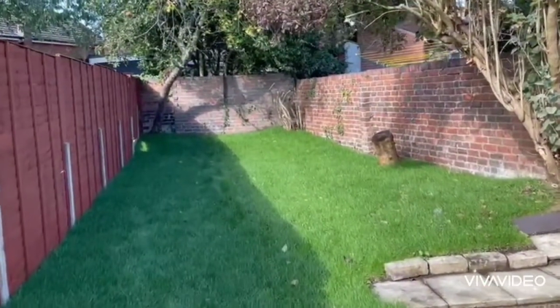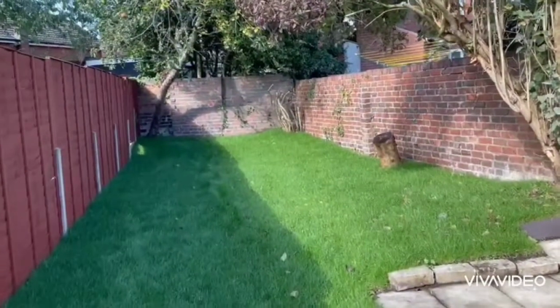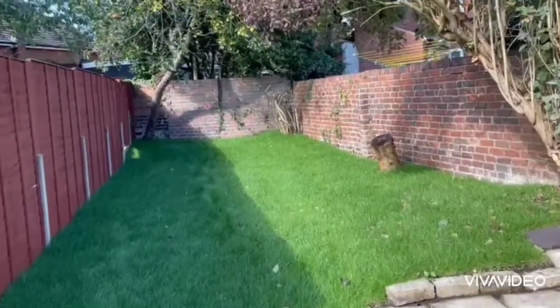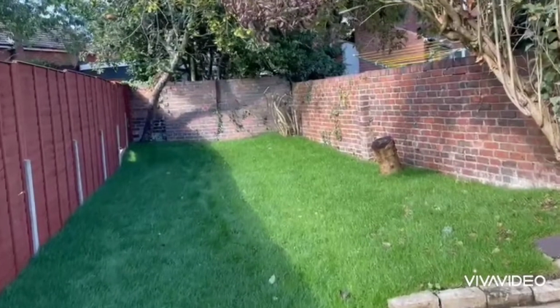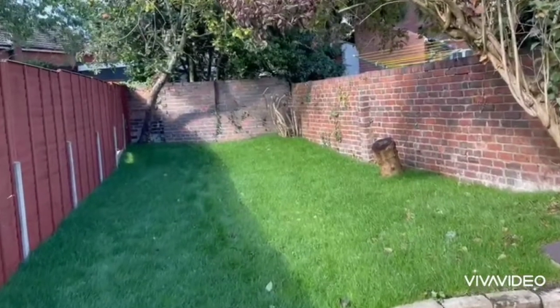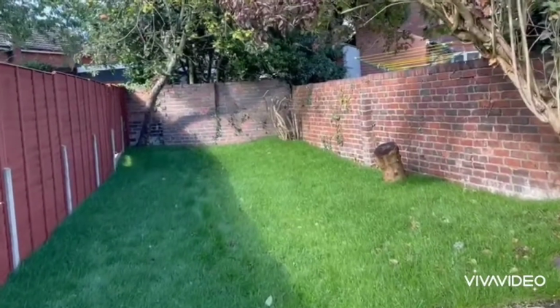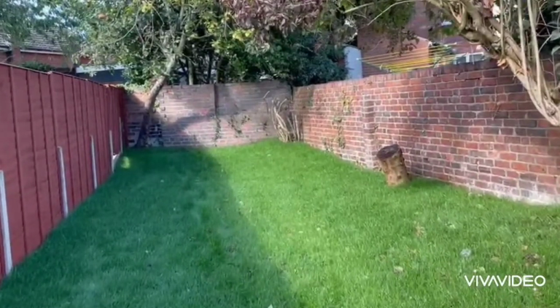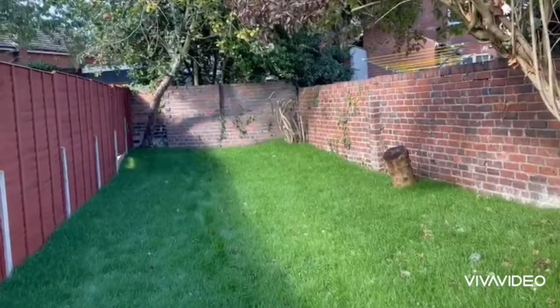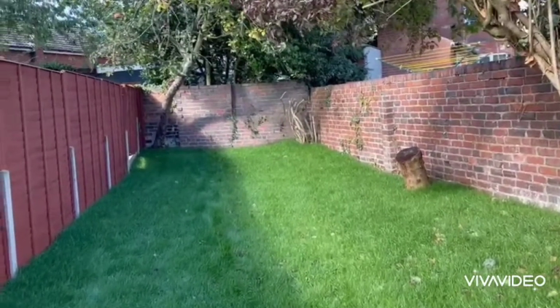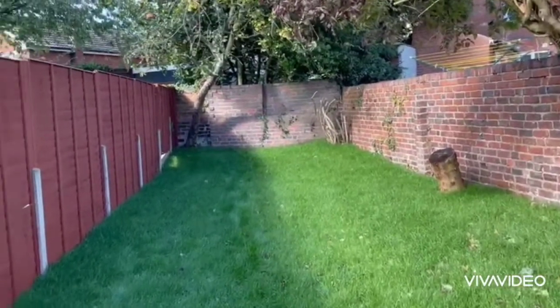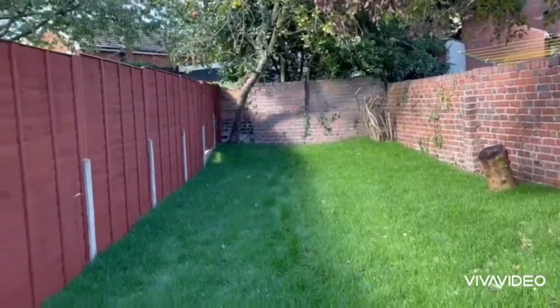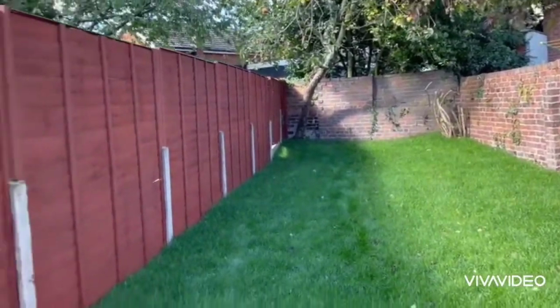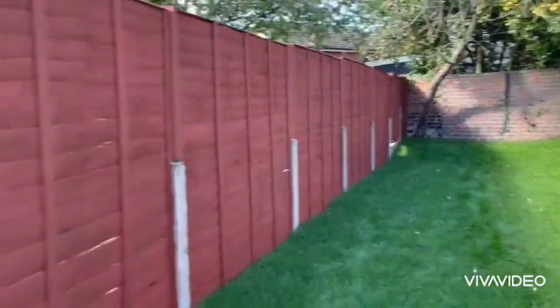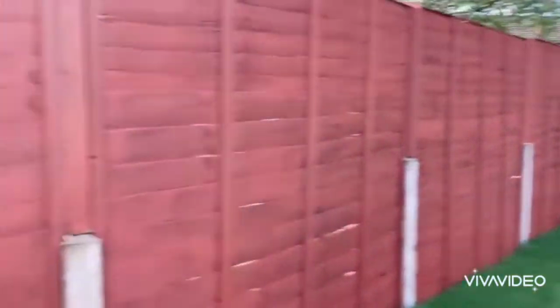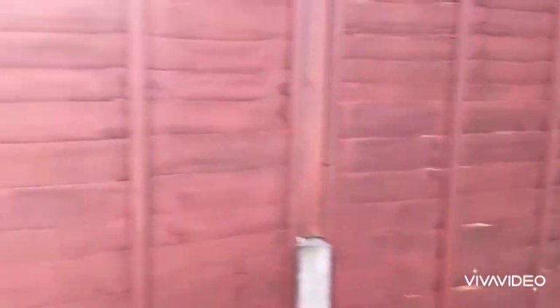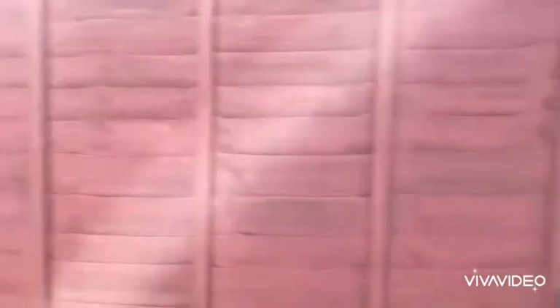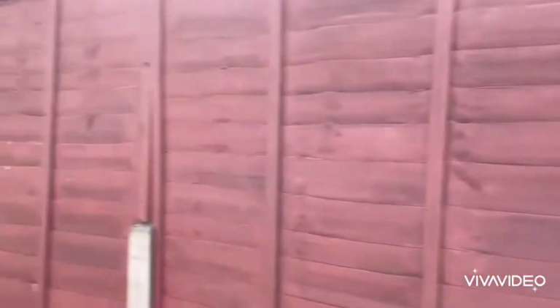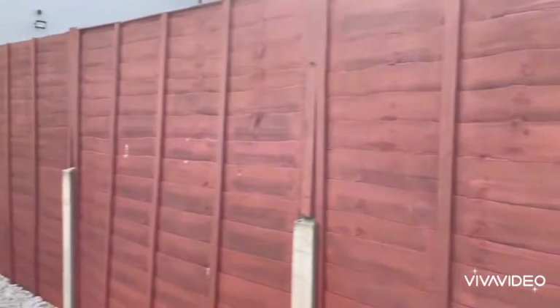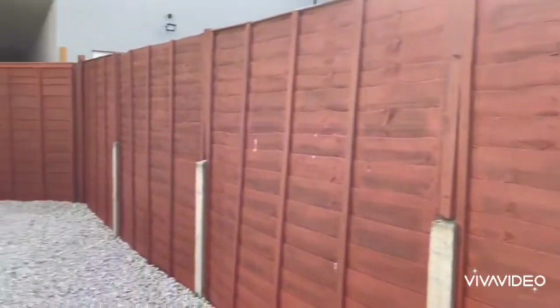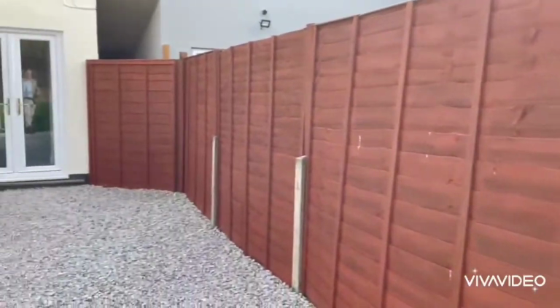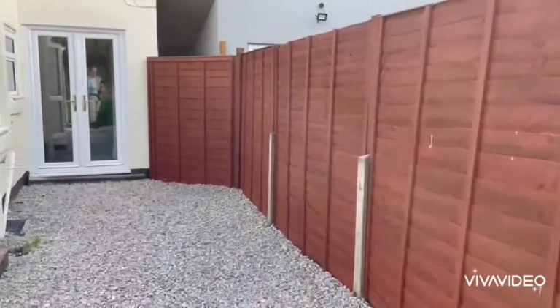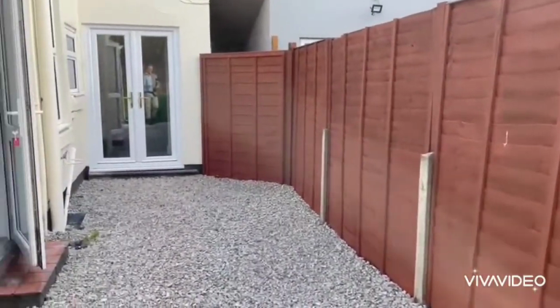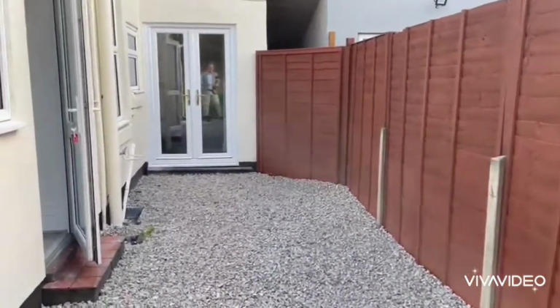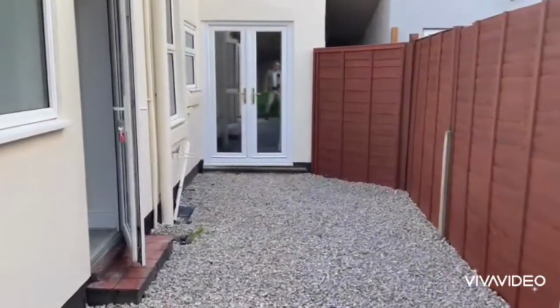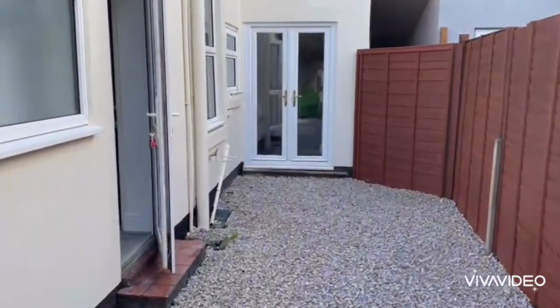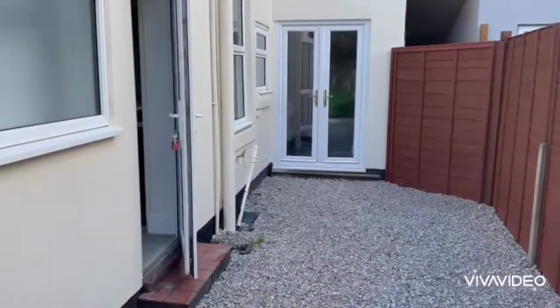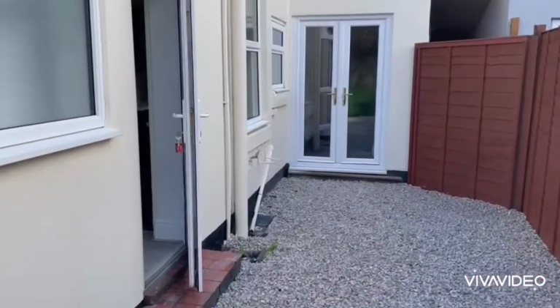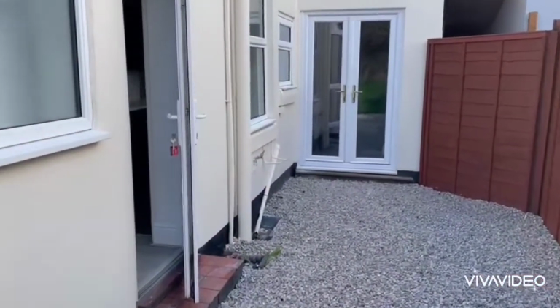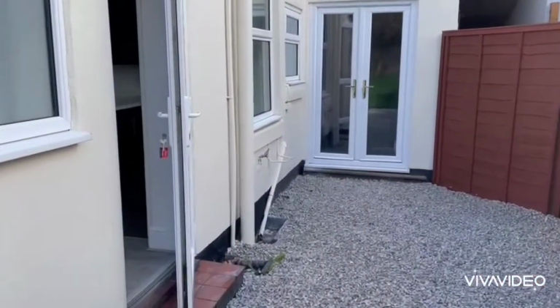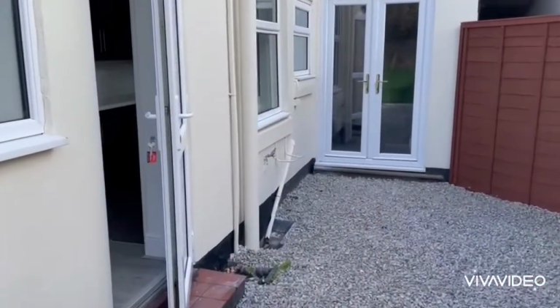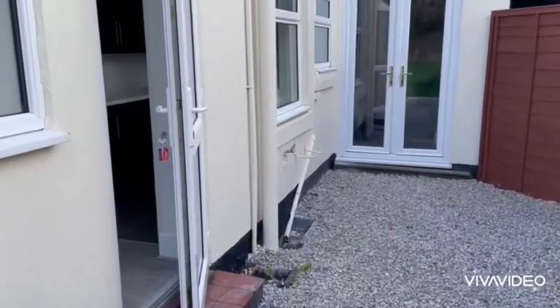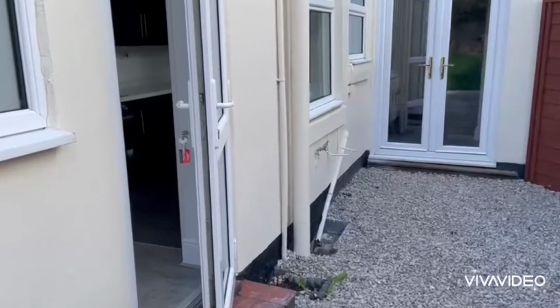Cottage style garden with a fruit tree at the end, which is lawned and graveled, and again we can see the double doors down there.